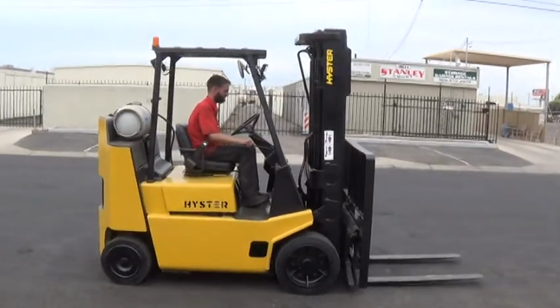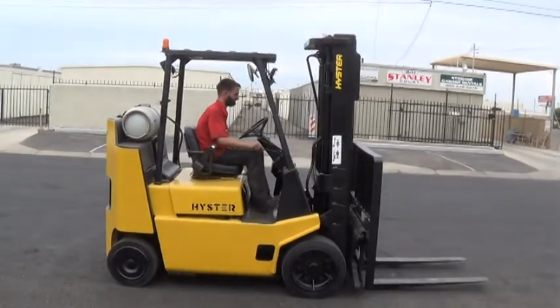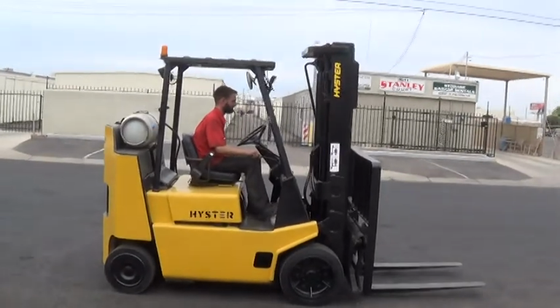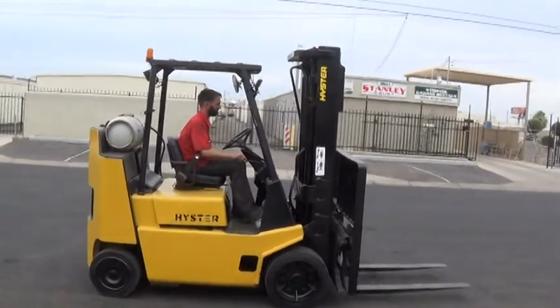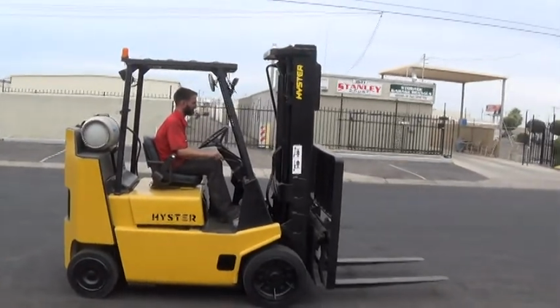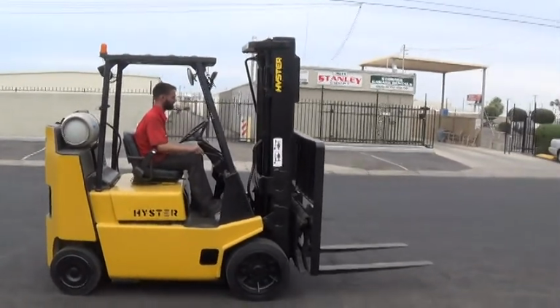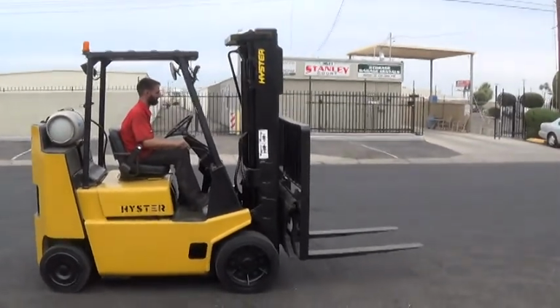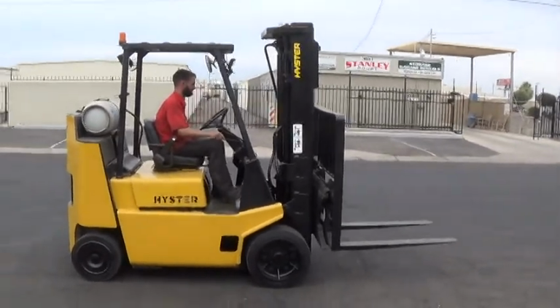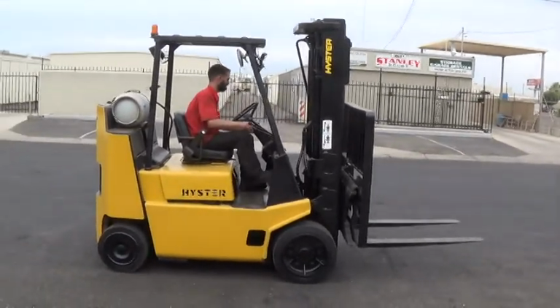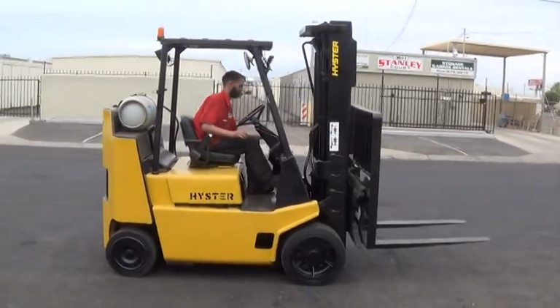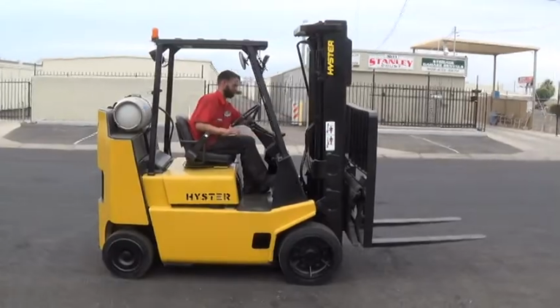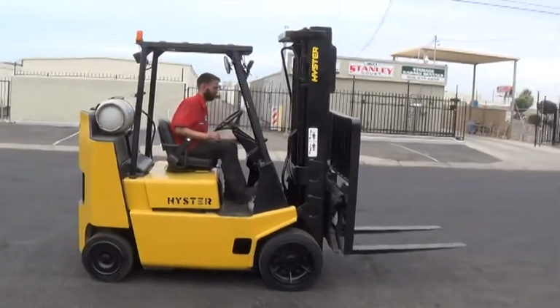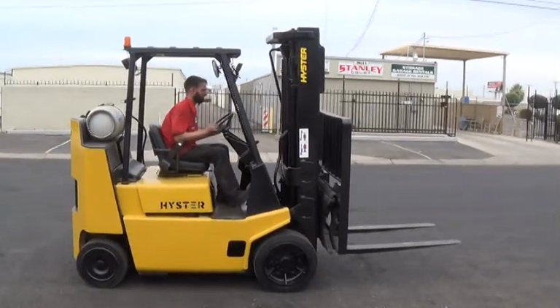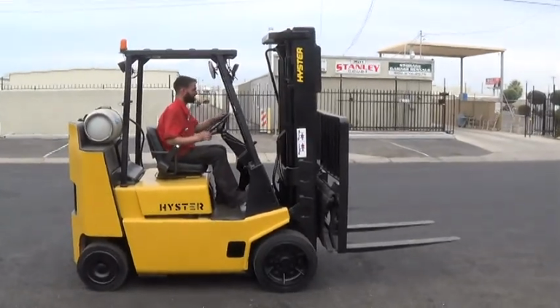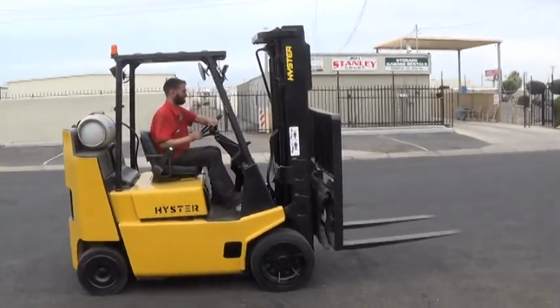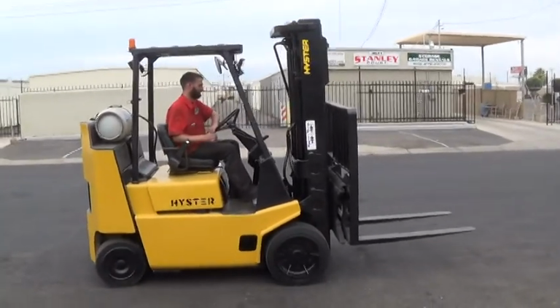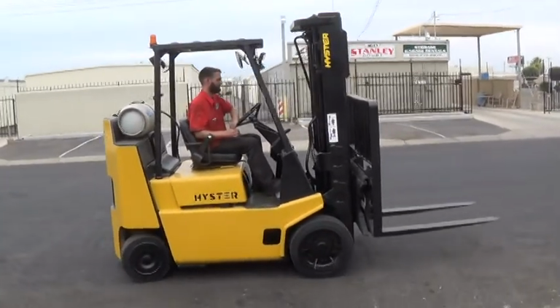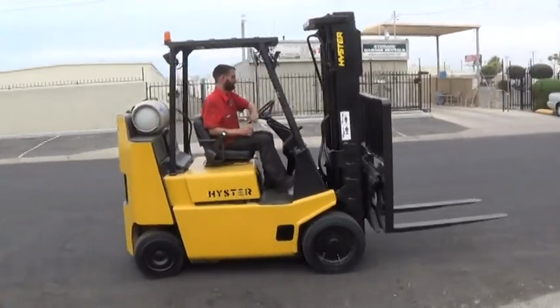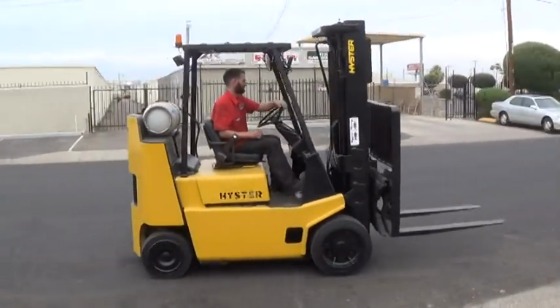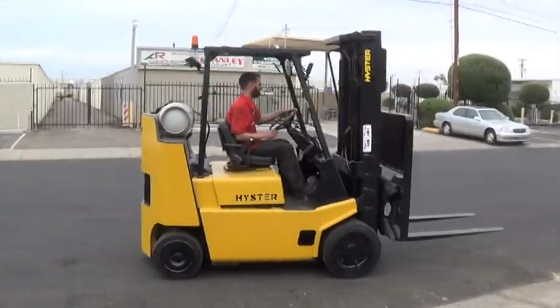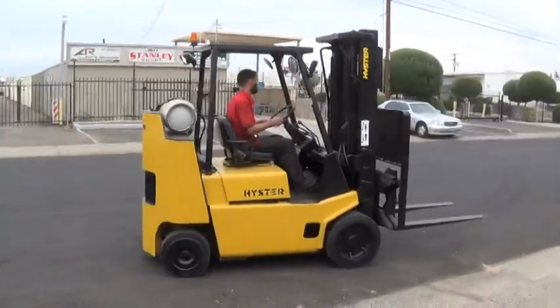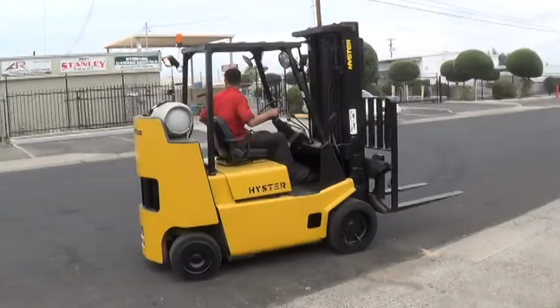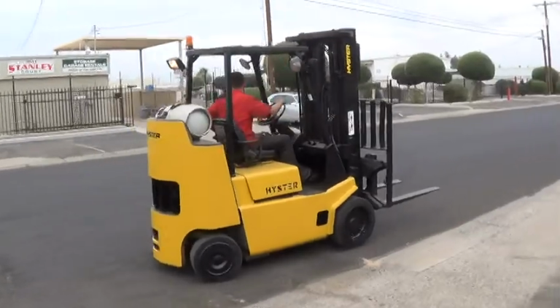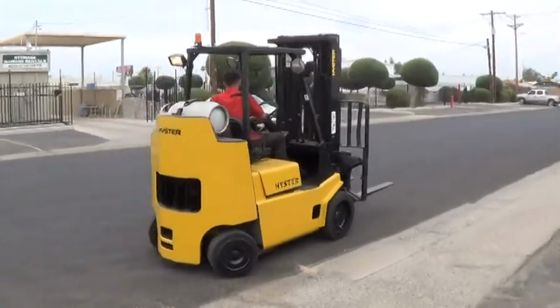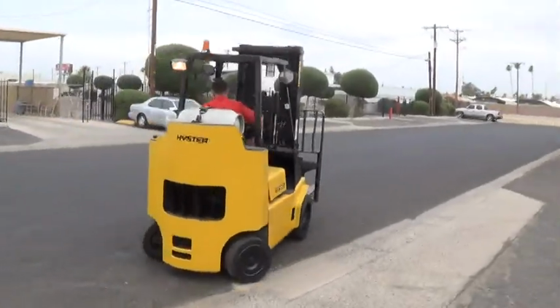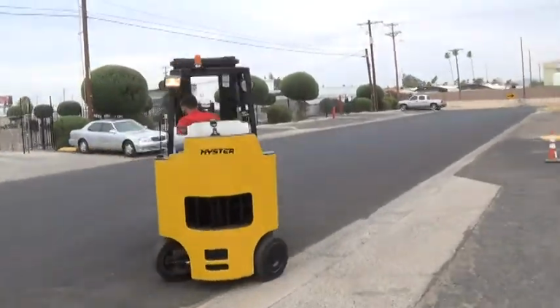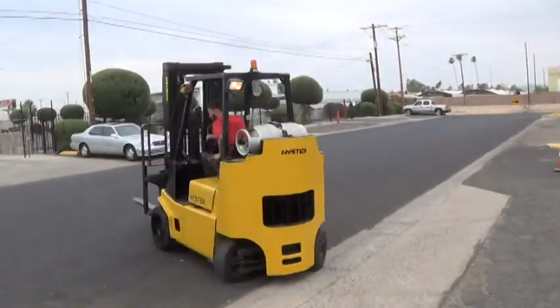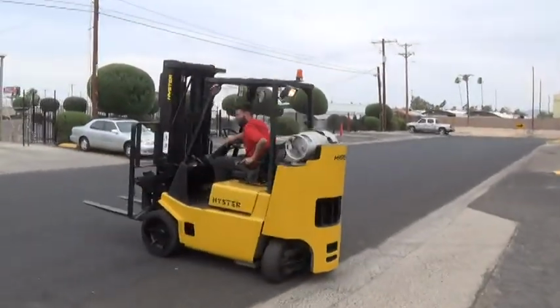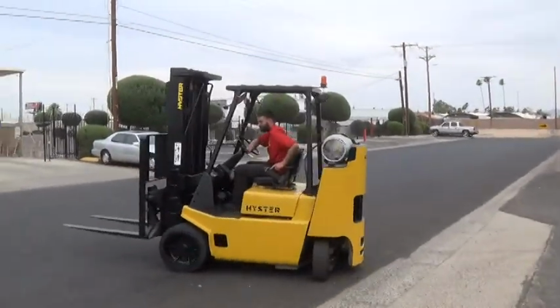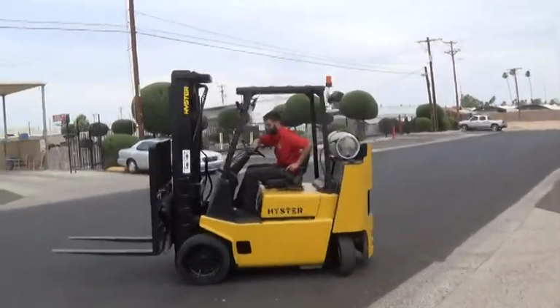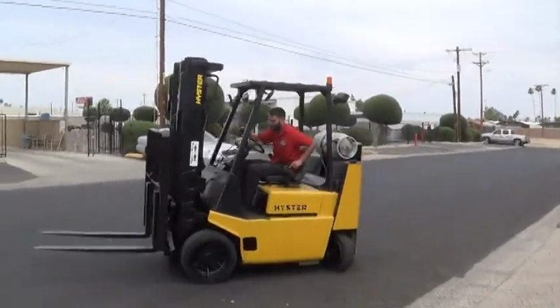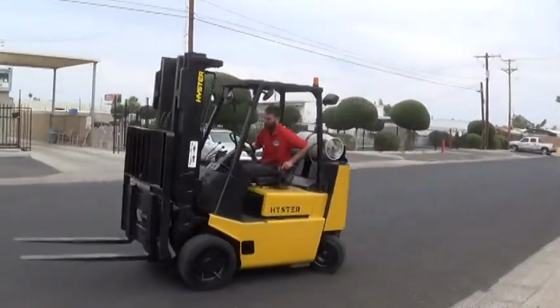We have a Hyster S80 XL BCS forklift with an 8,000 pound base lifting capacity. This is a boxcar special — a higher capacity forklift that maintains a tight turn radius with a smaller profile.